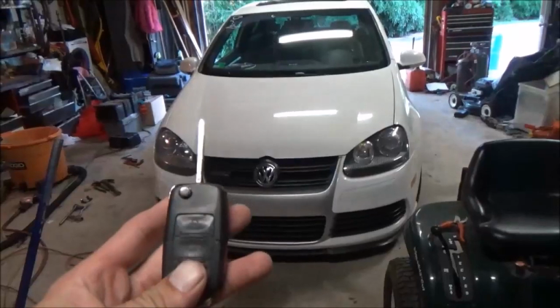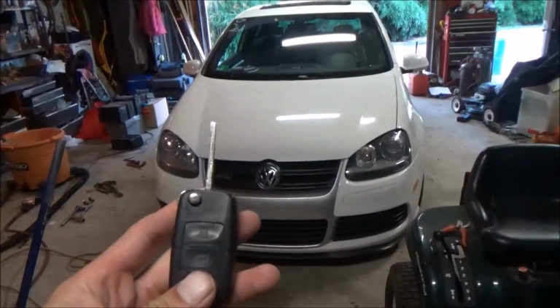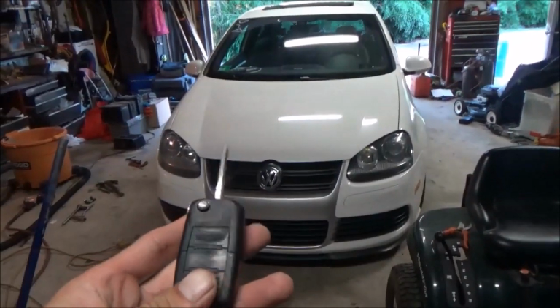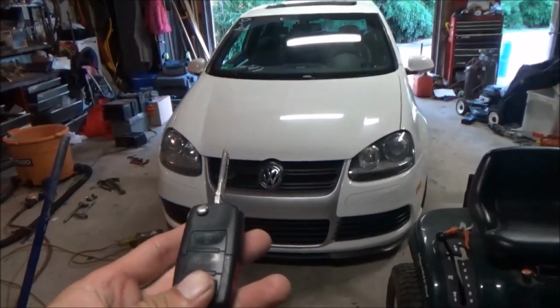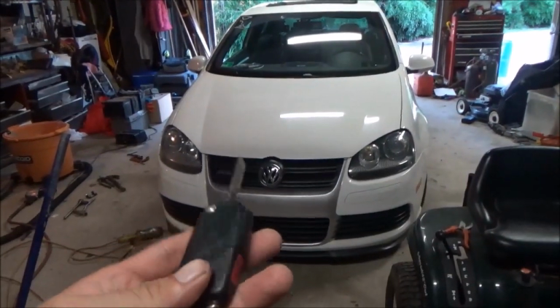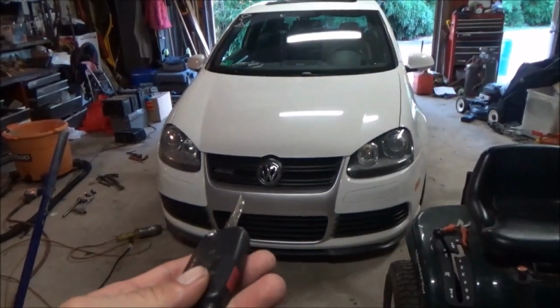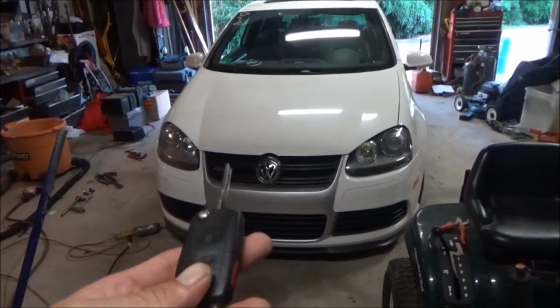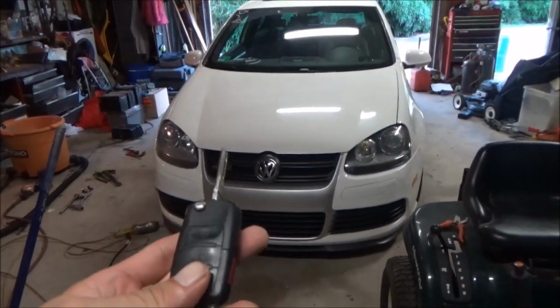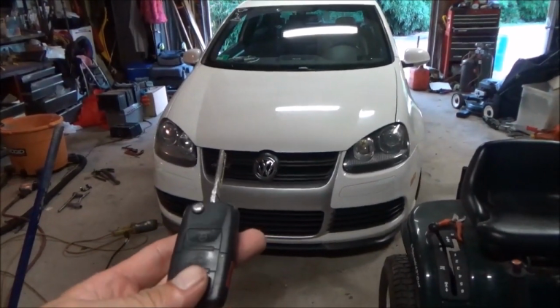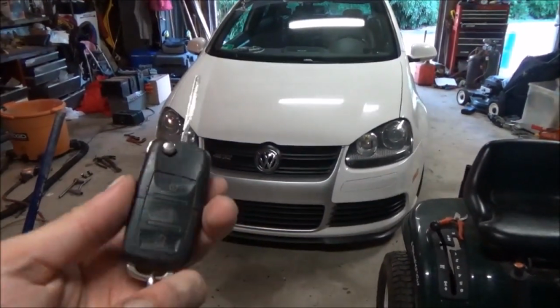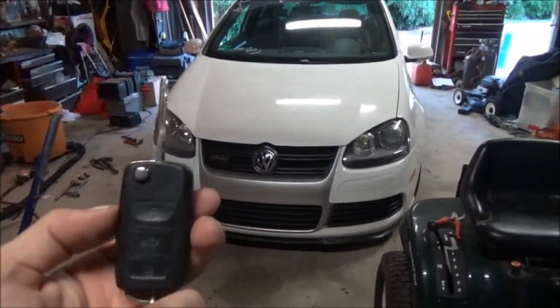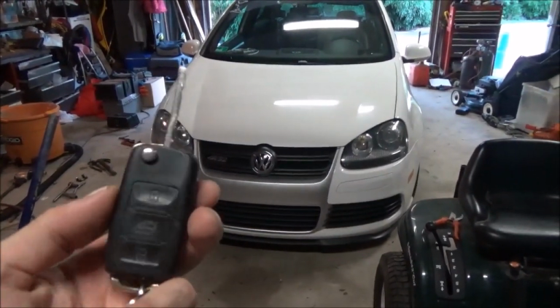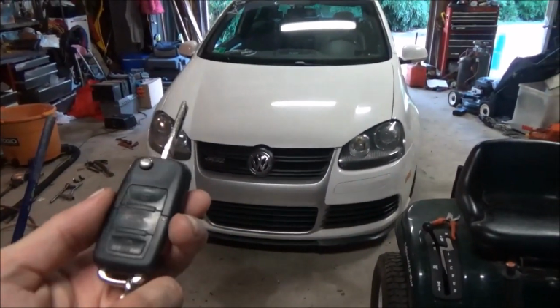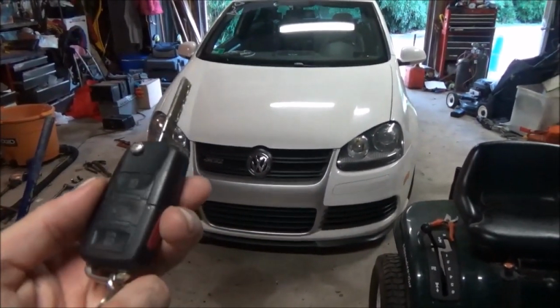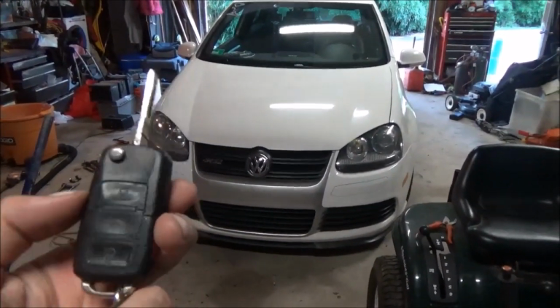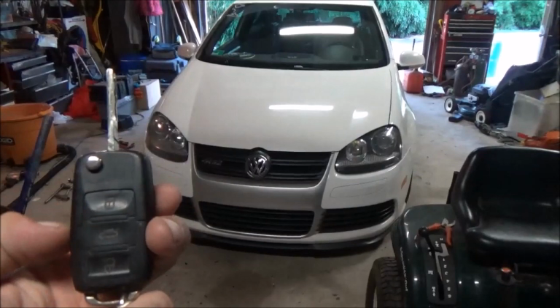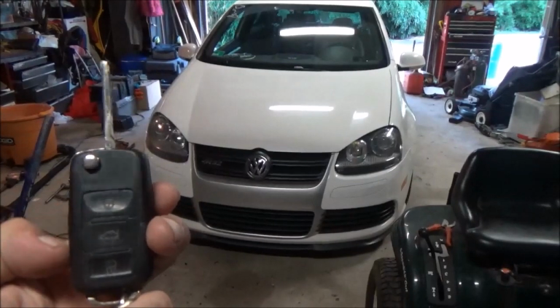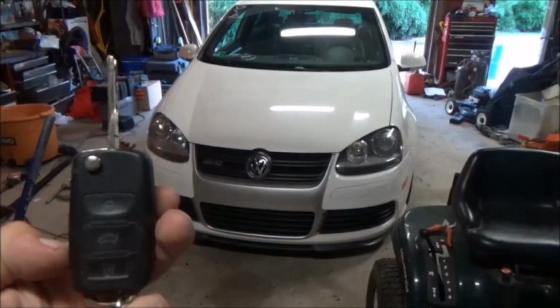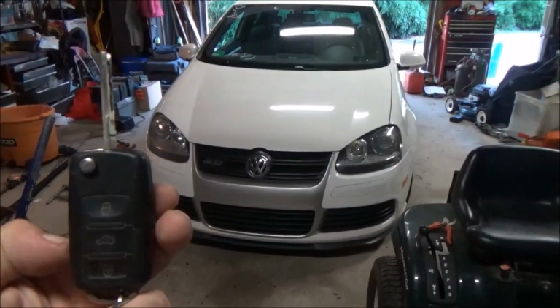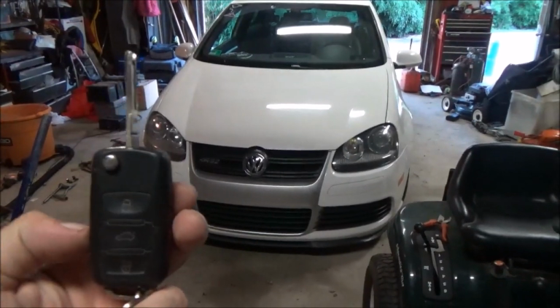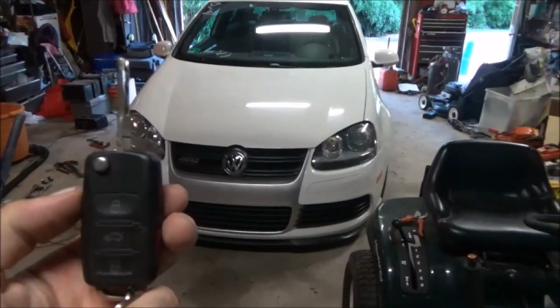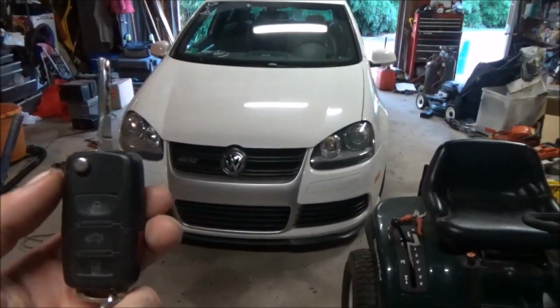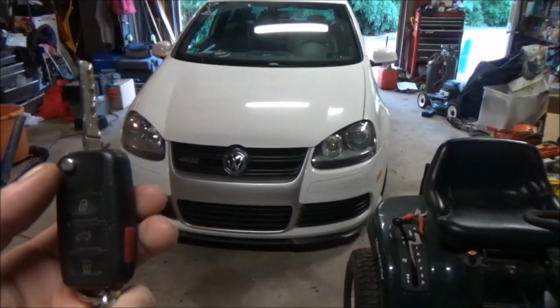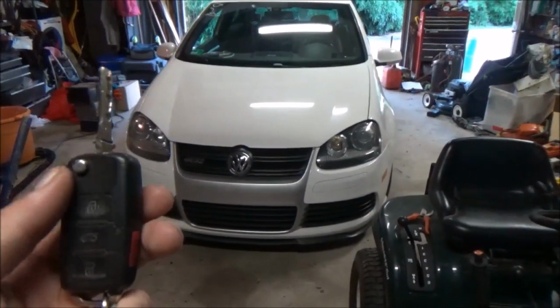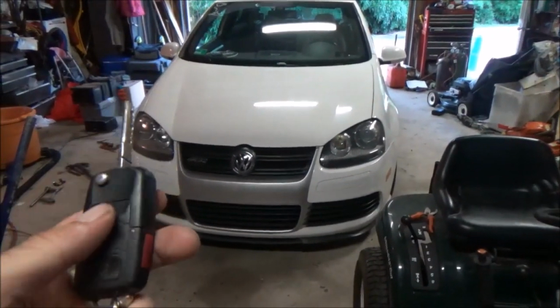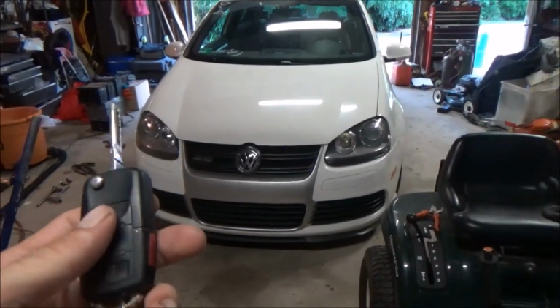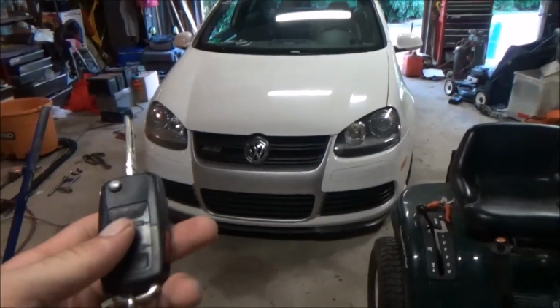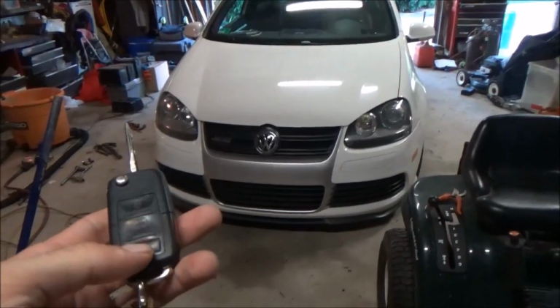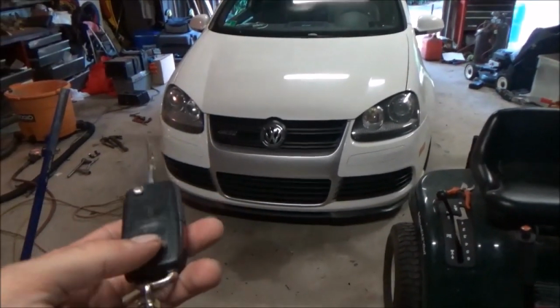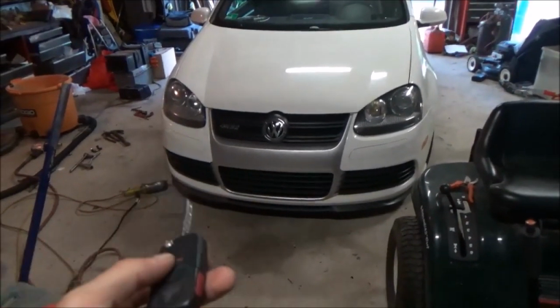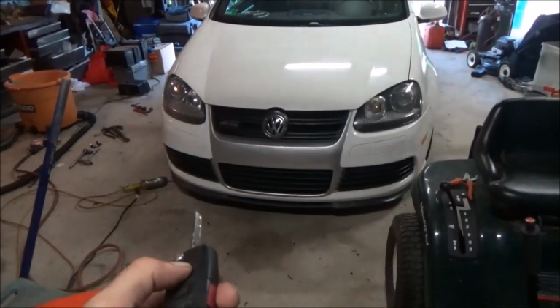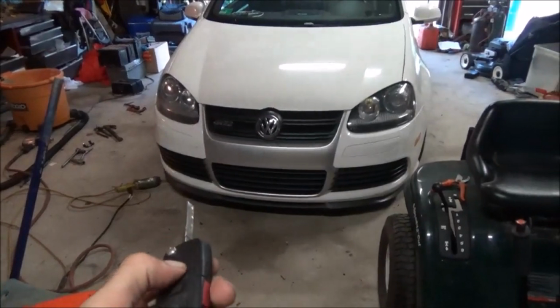So when you lock your VW, the lights flash and the horn beeps. In this video I'll show you guys how to disable that beep when you lock your car. You will need the VCDS and the microcan wire for your car.